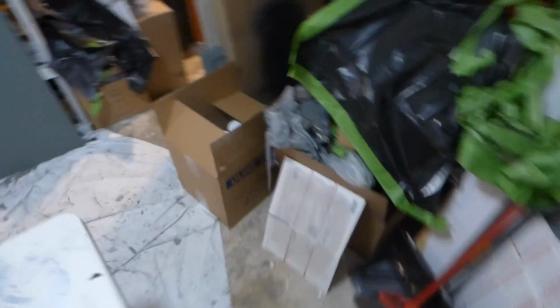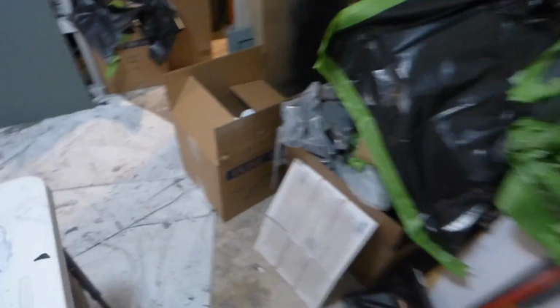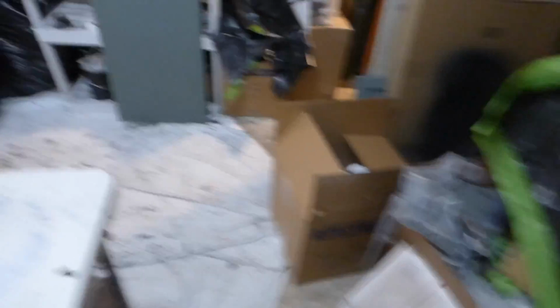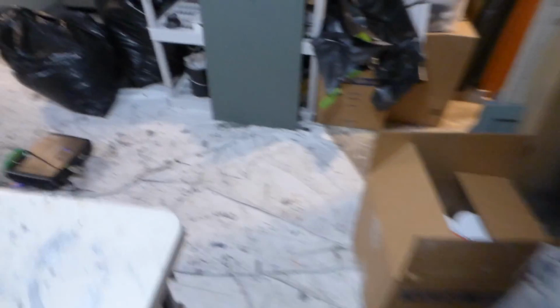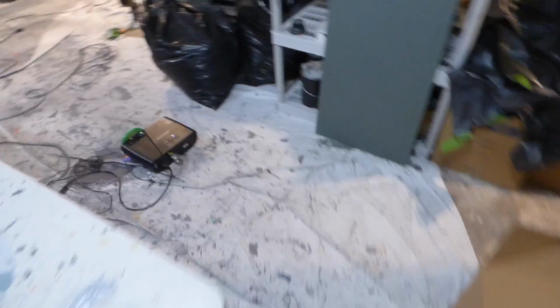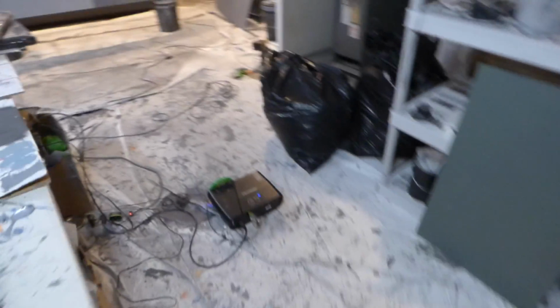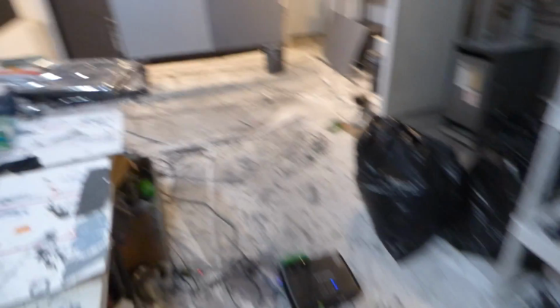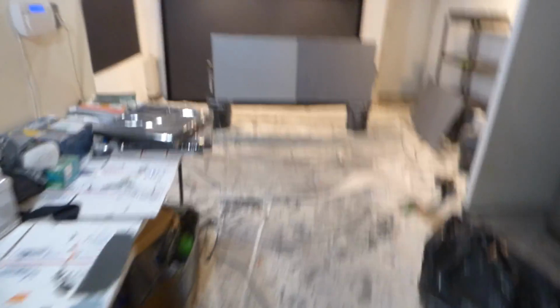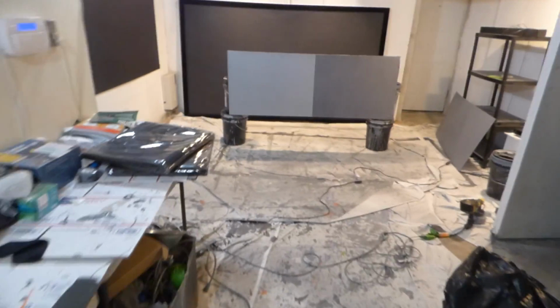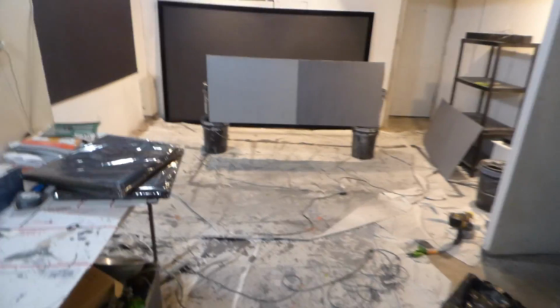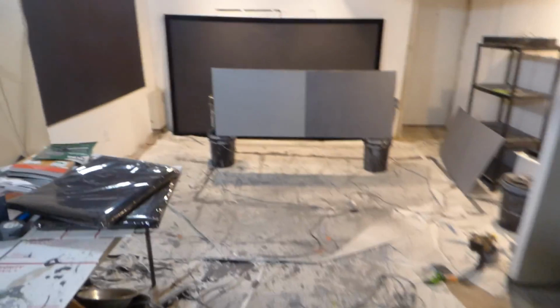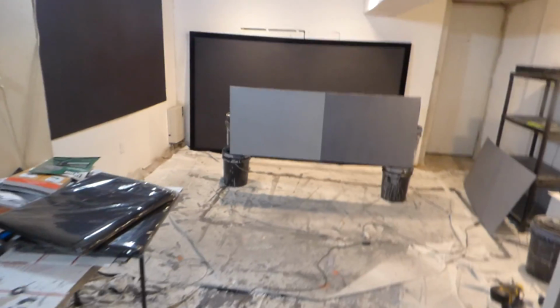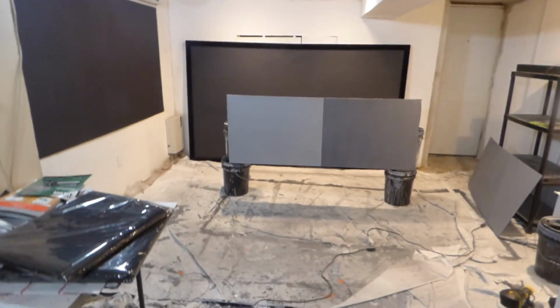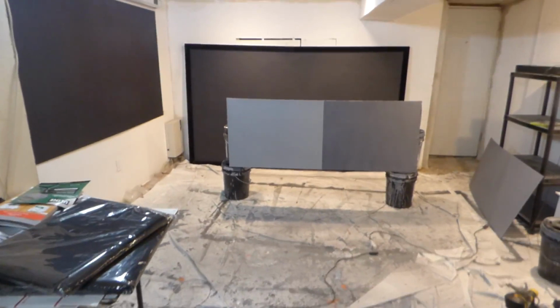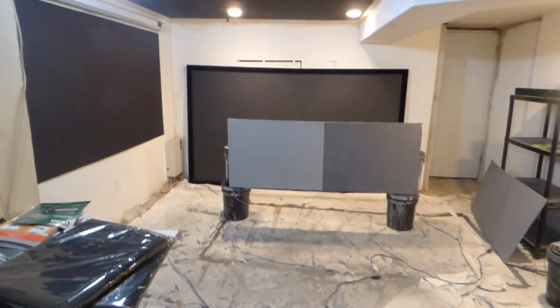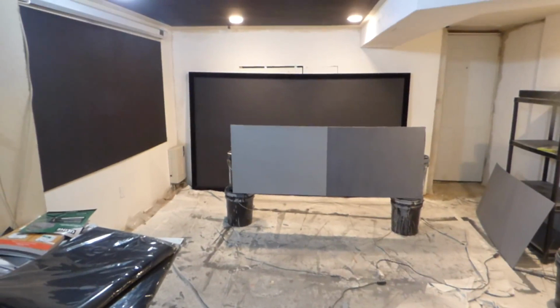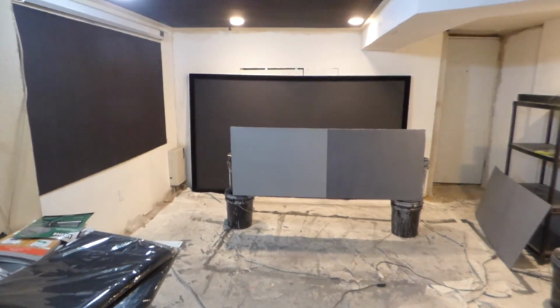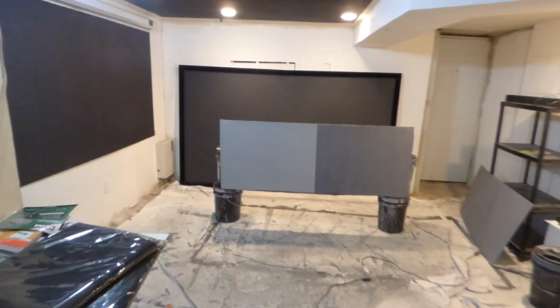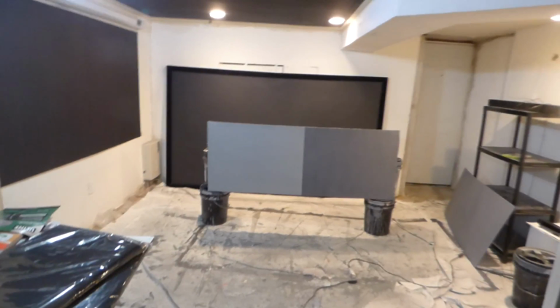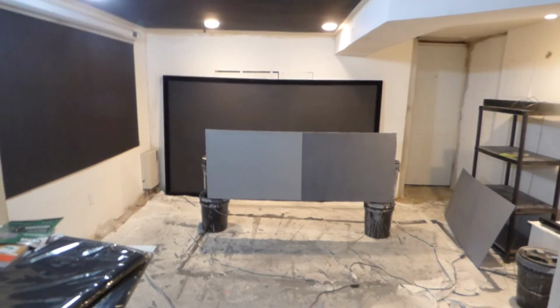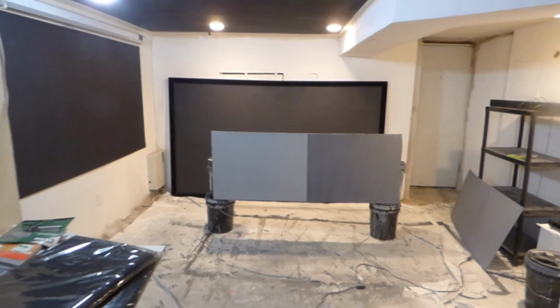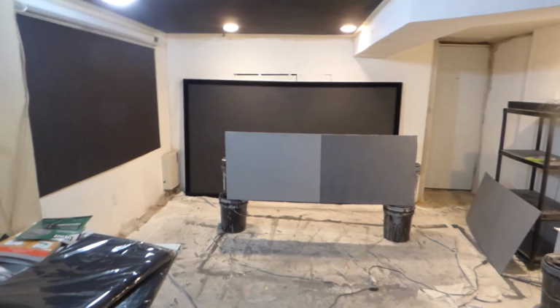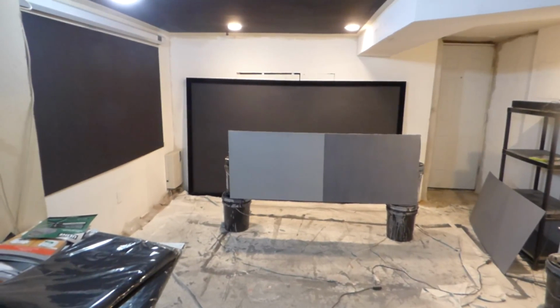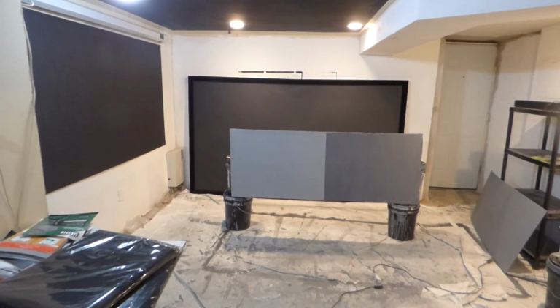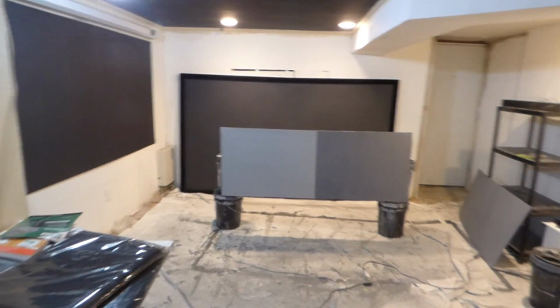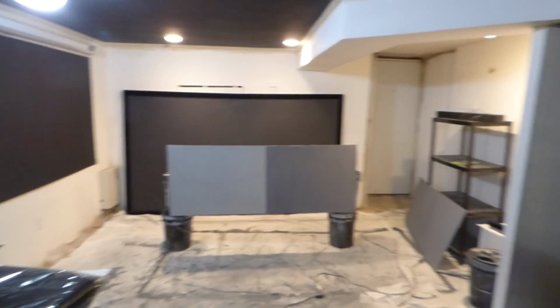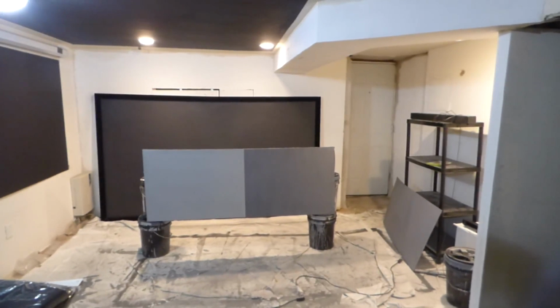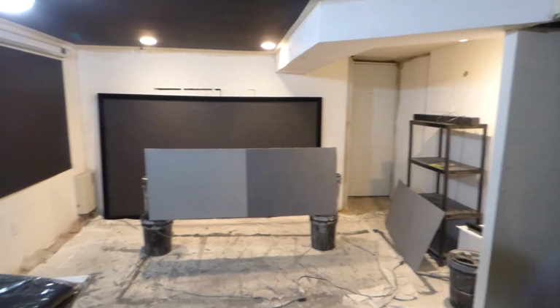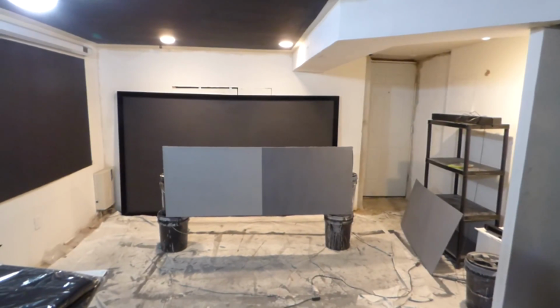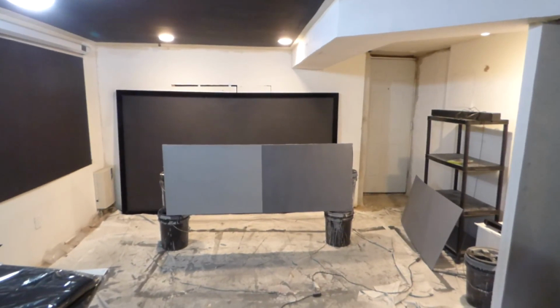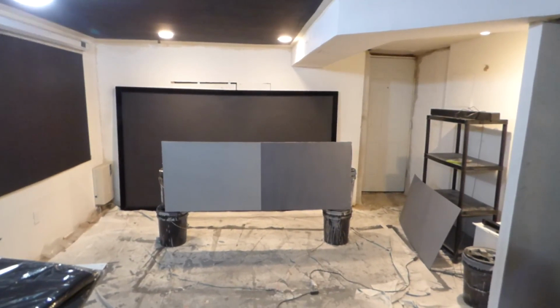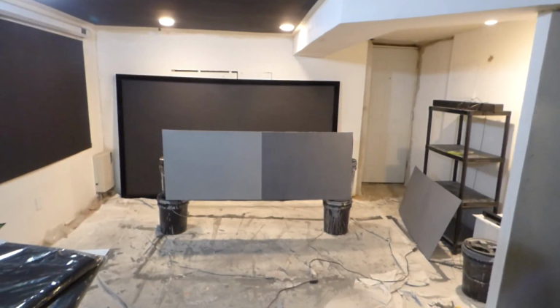This screen right here is going to be a Platinum Slate upstairs. And then downstairs, I'm going to be doing the Motorized Projection Screen and a Silver Nano. I already have a couple of black Nanos down here already.